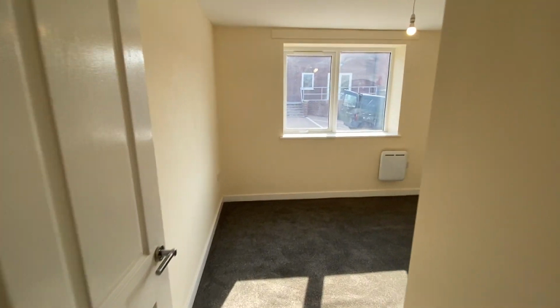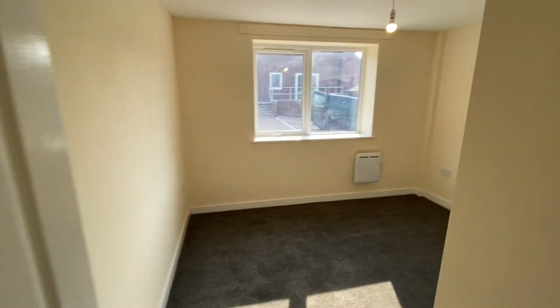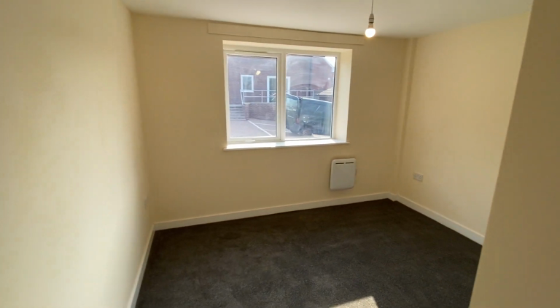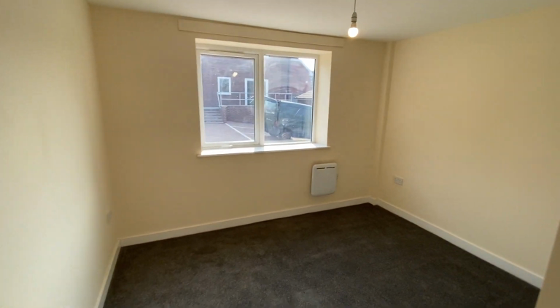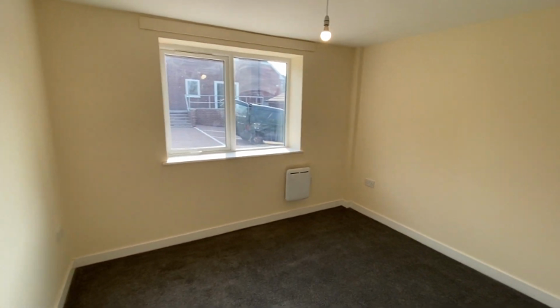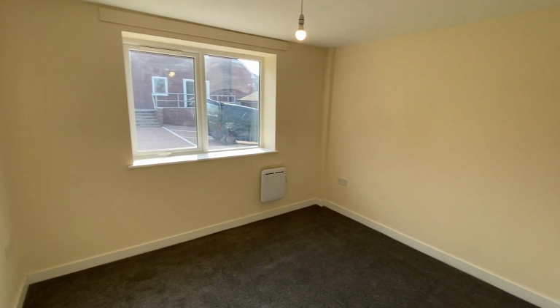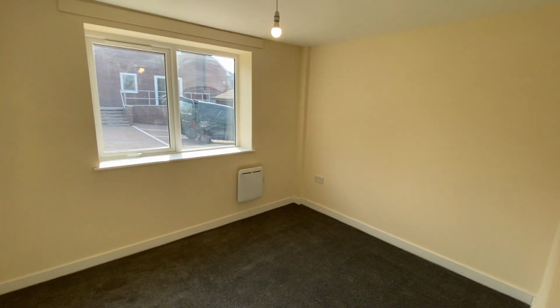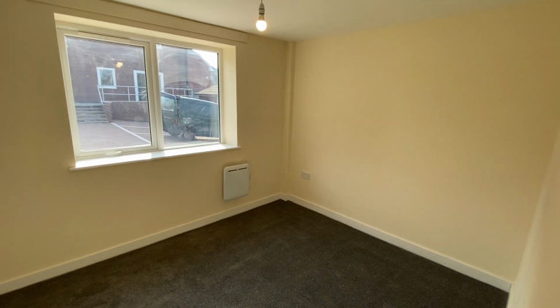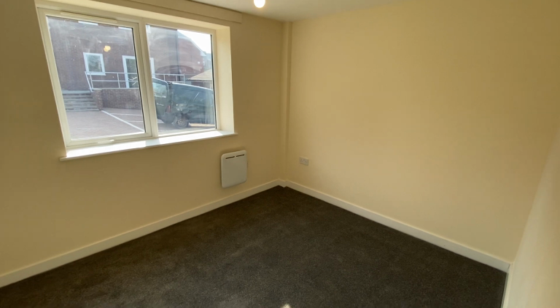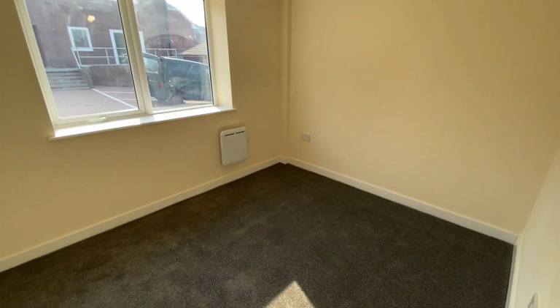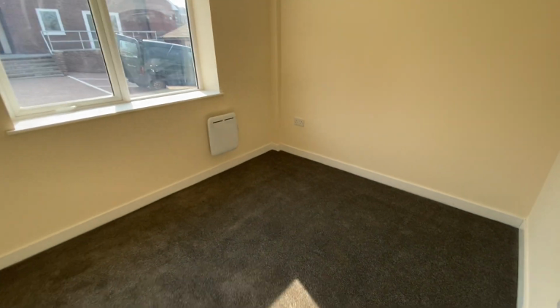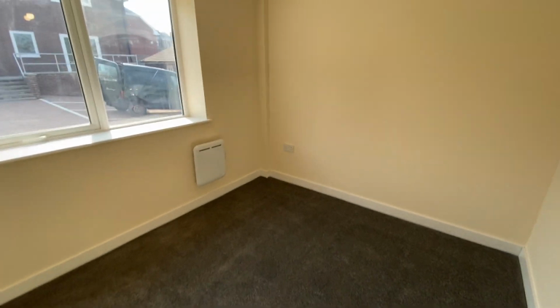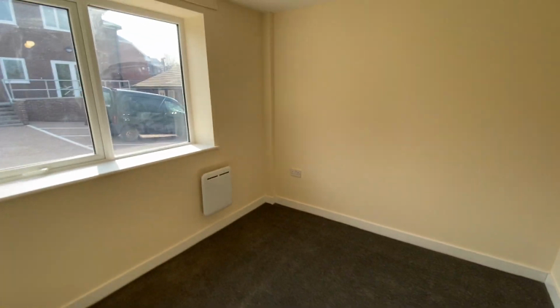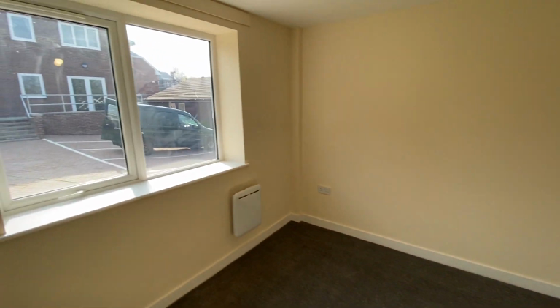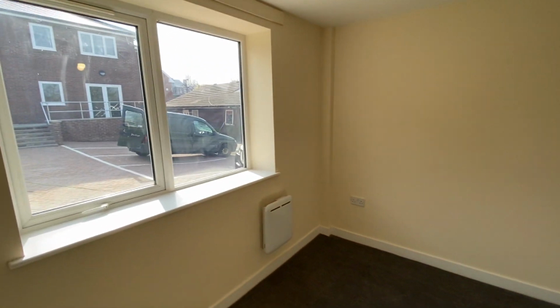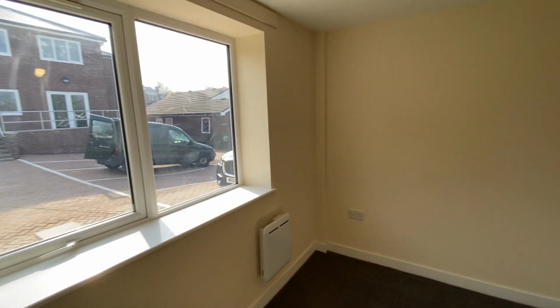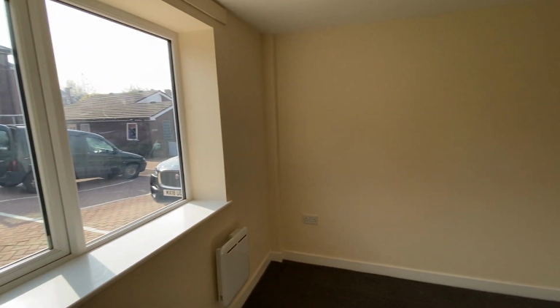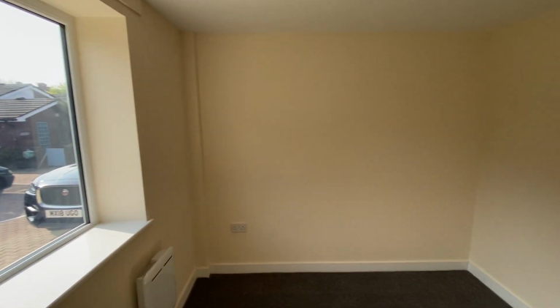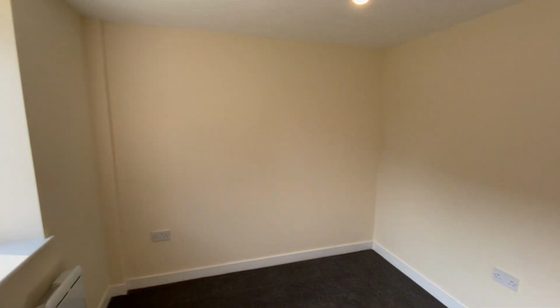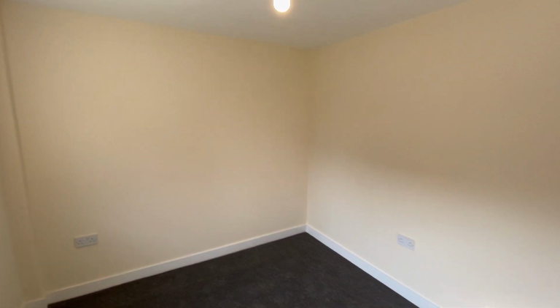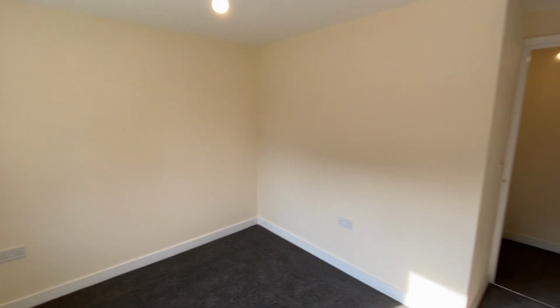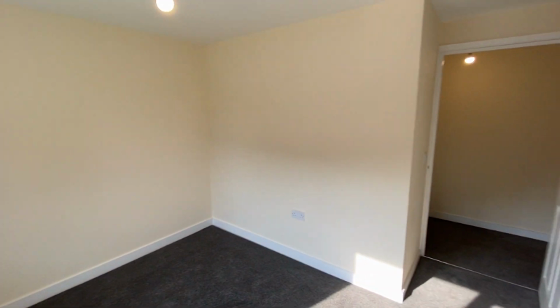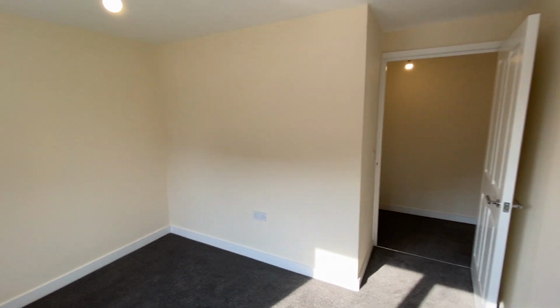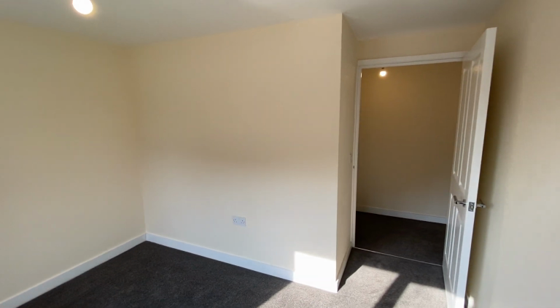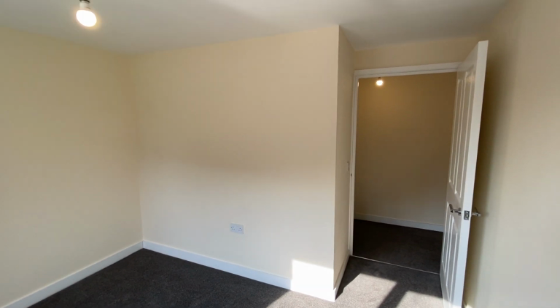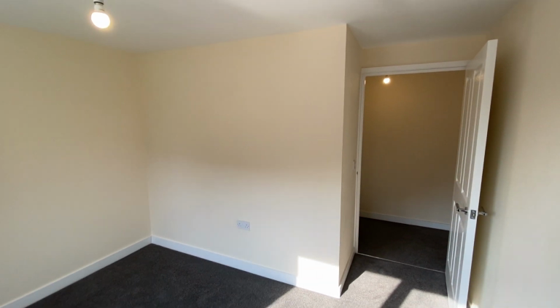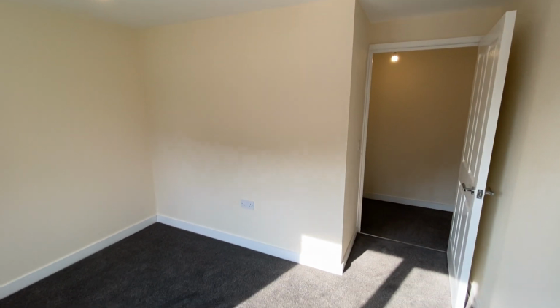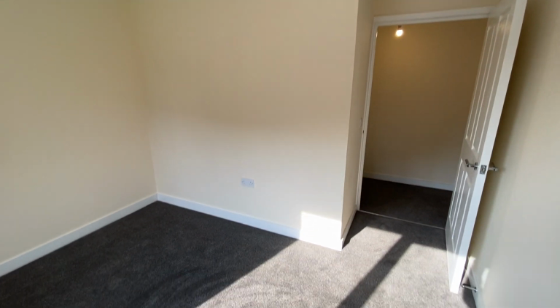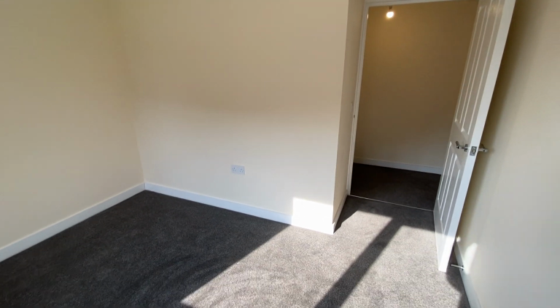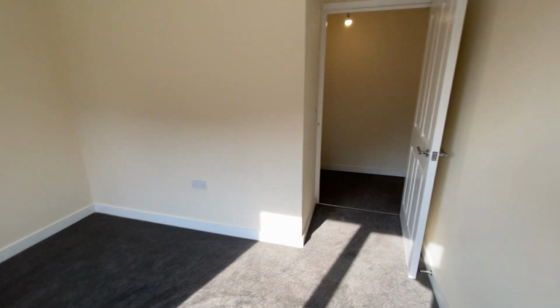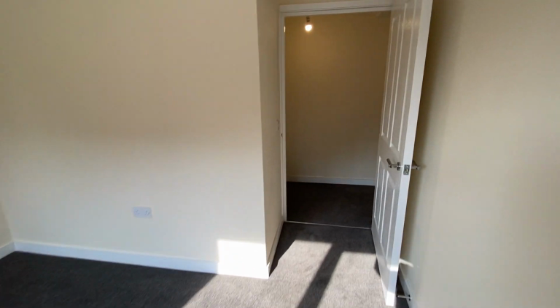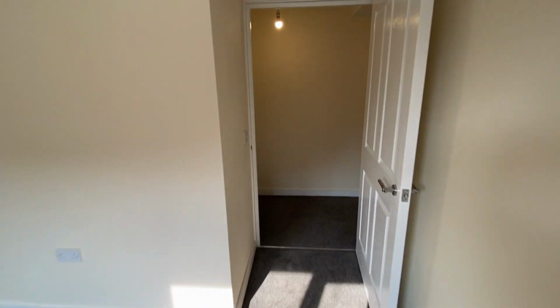Bedroom one, which is a really good sized double room. It's all communal parking here as well, which is allocated to these apartments, so great space through here.